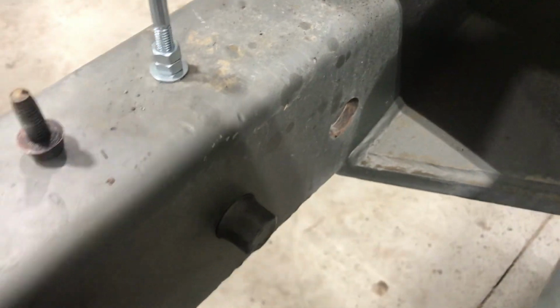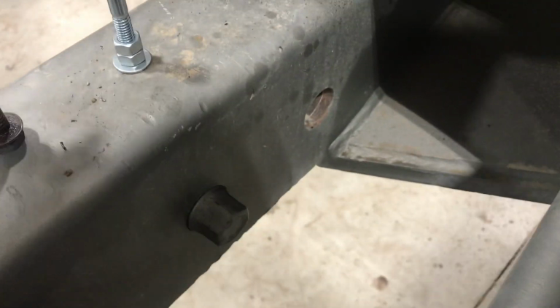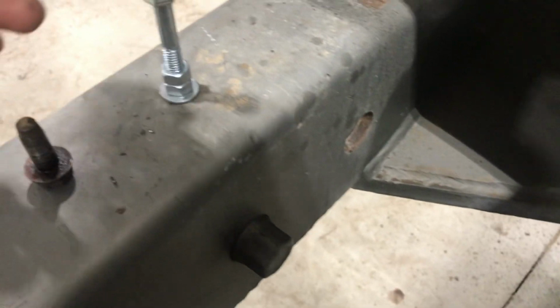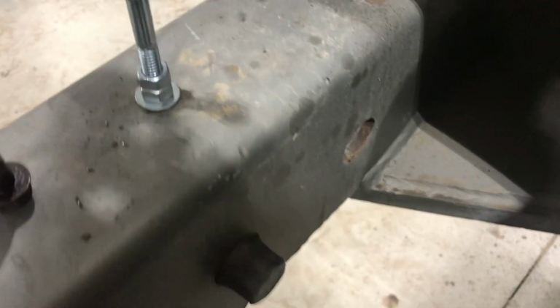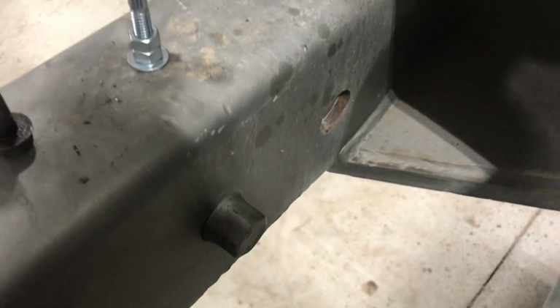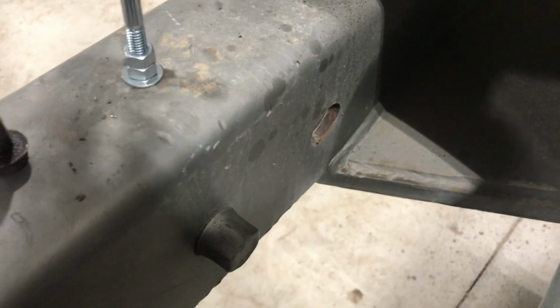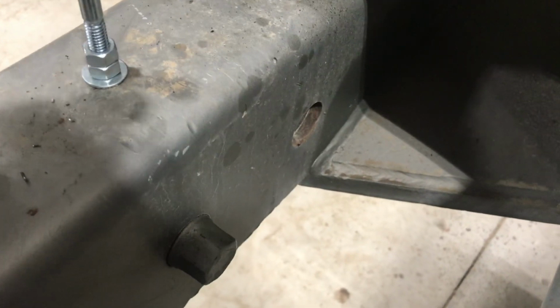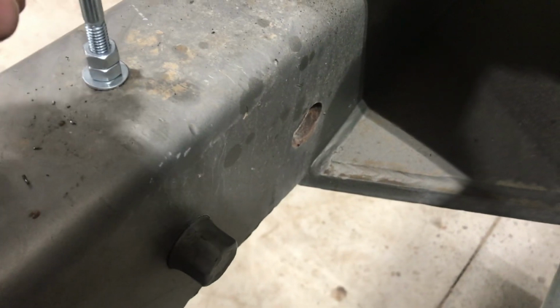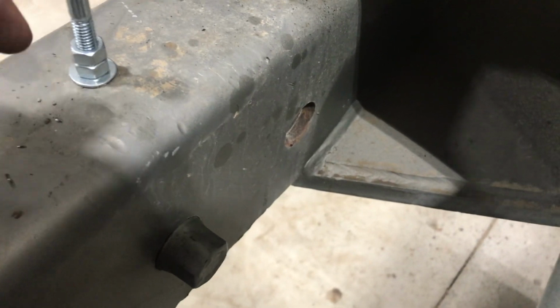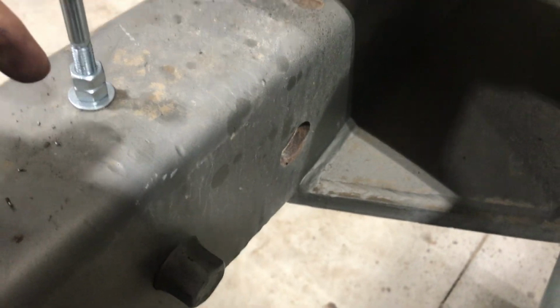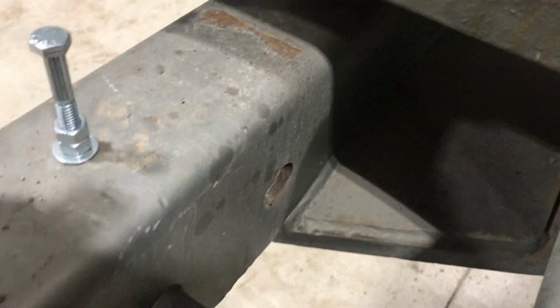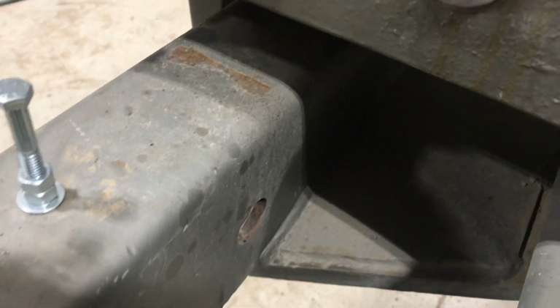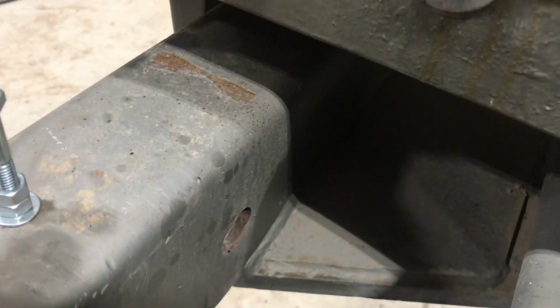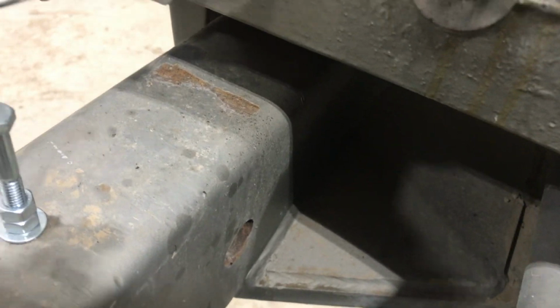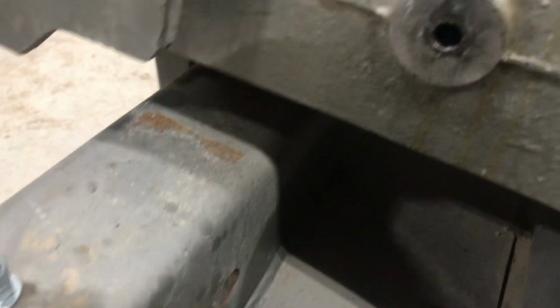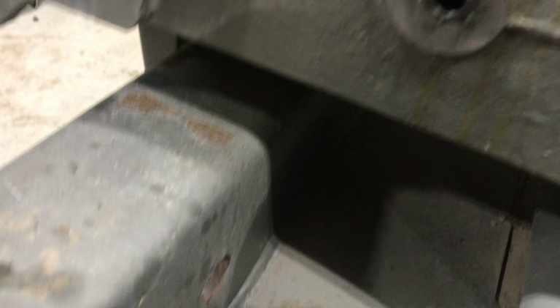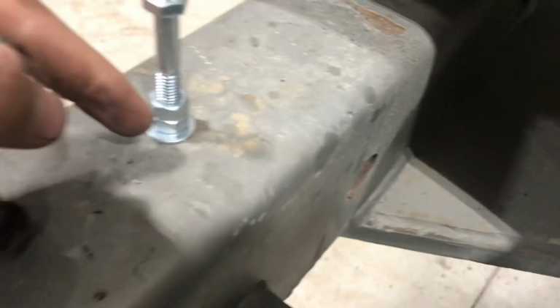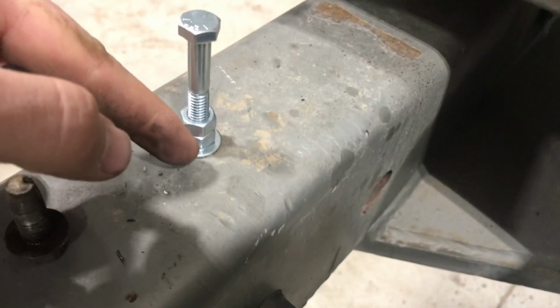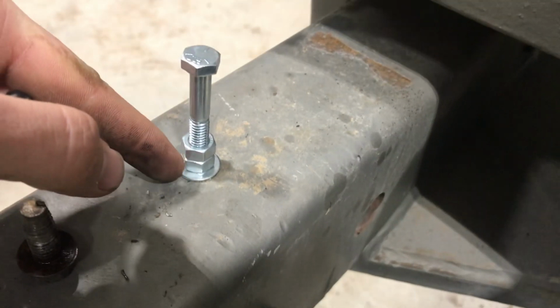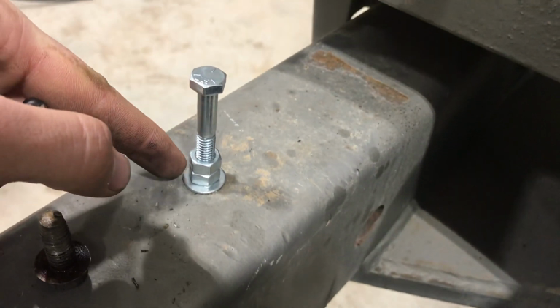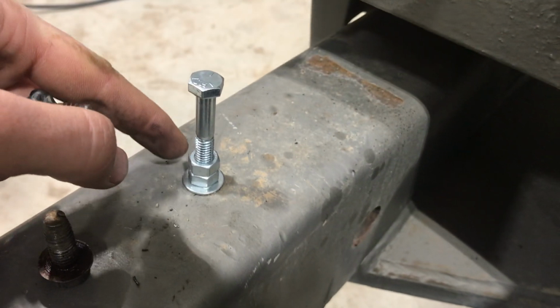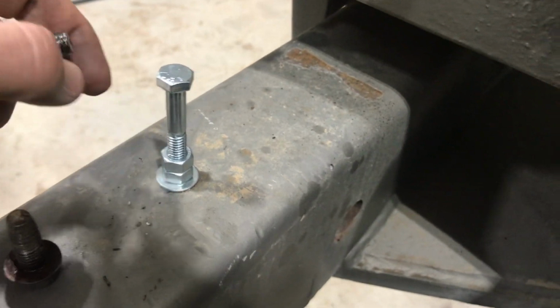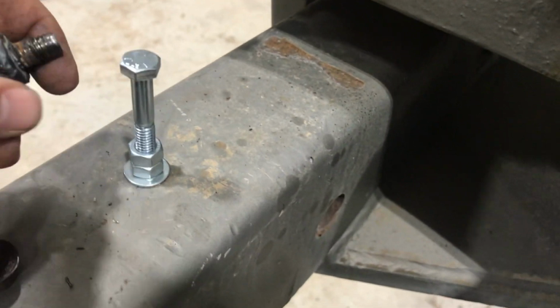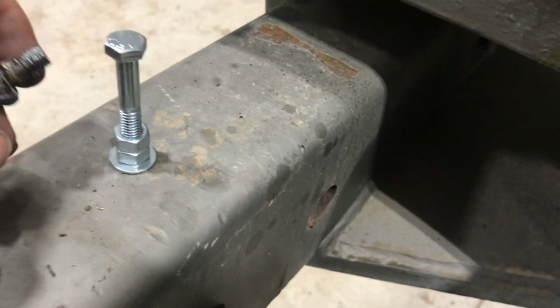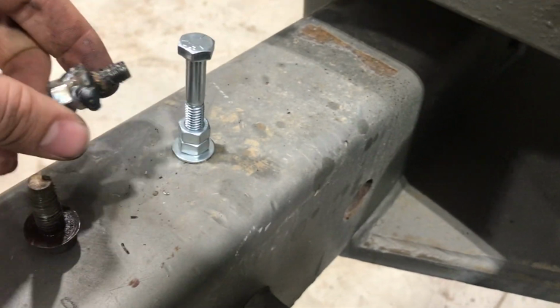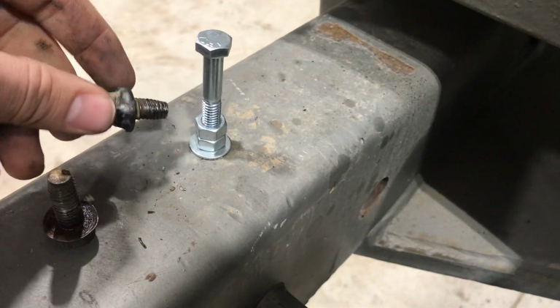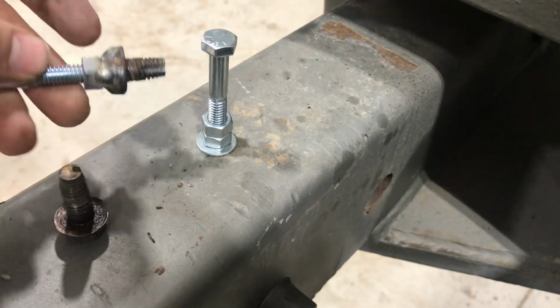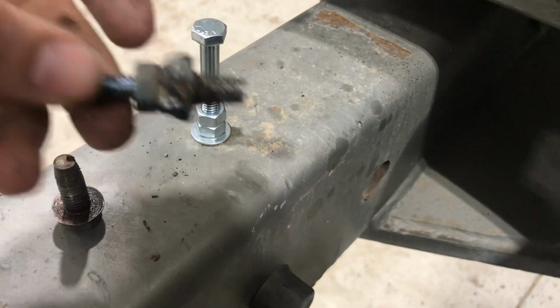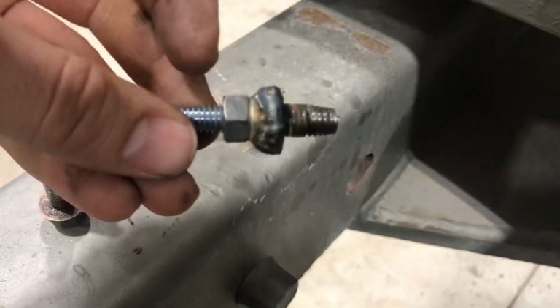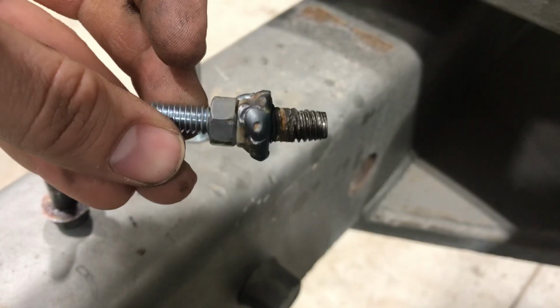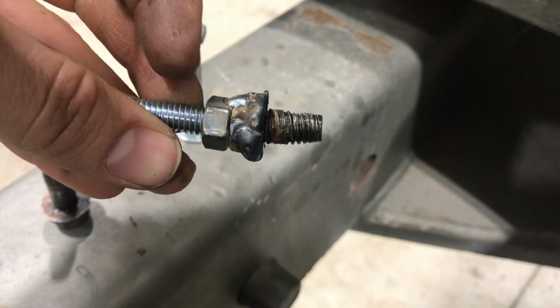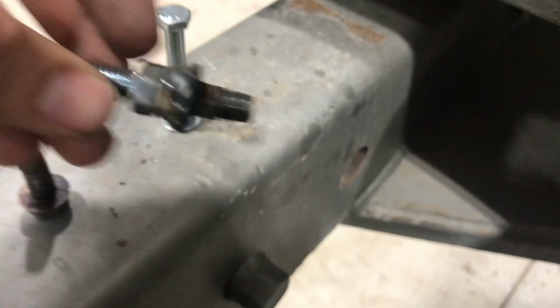Then you just experiment and see. You'll break your welds on these nuts if it's real tough. You just experiment and see how much it's gonna take to get it out of there.